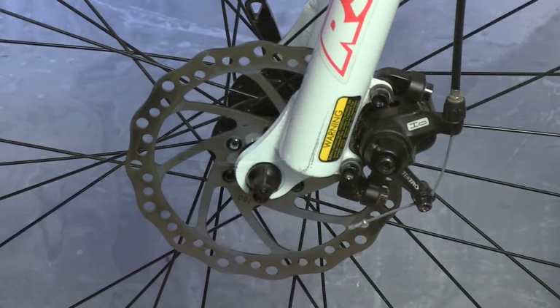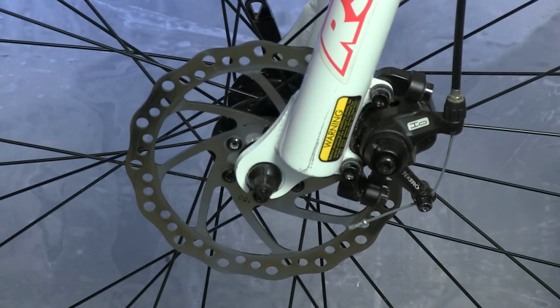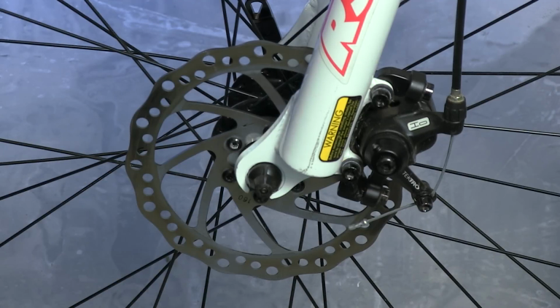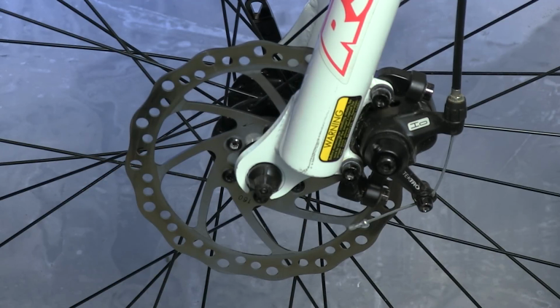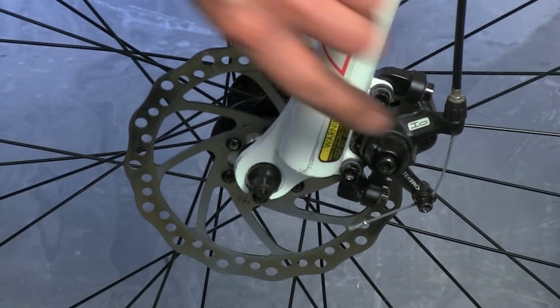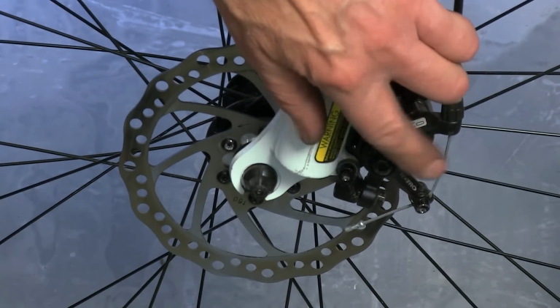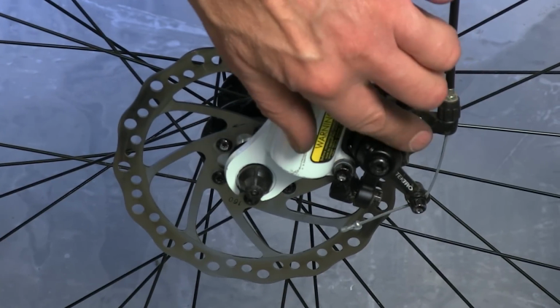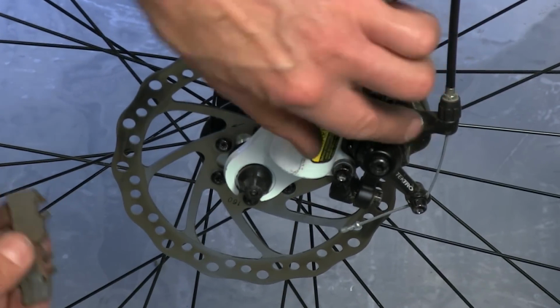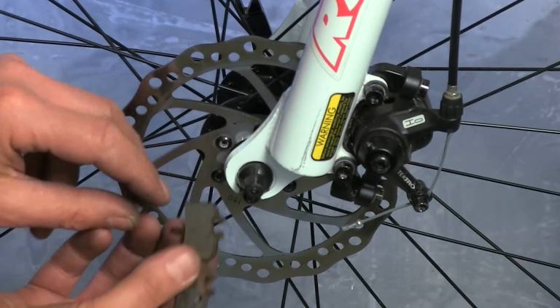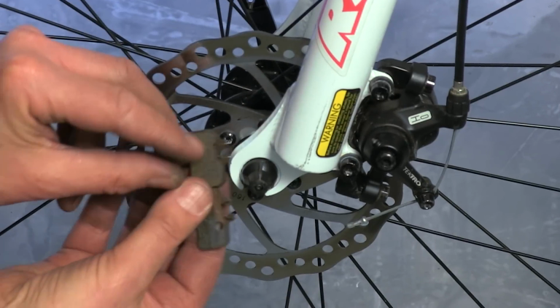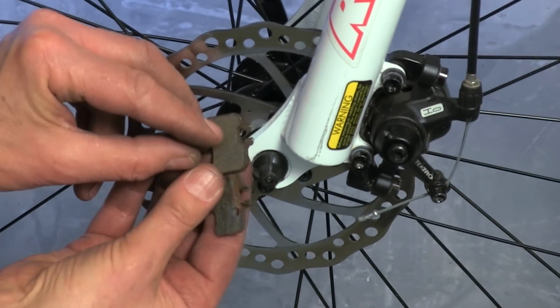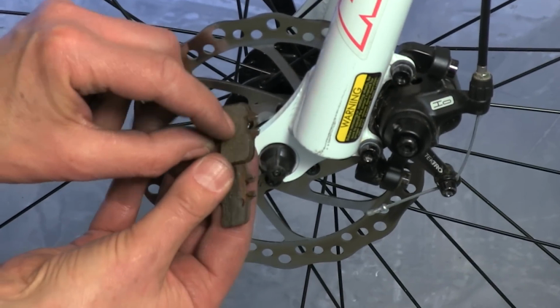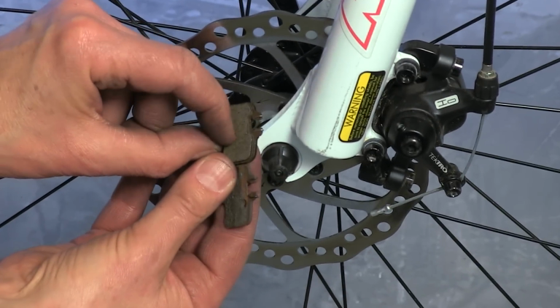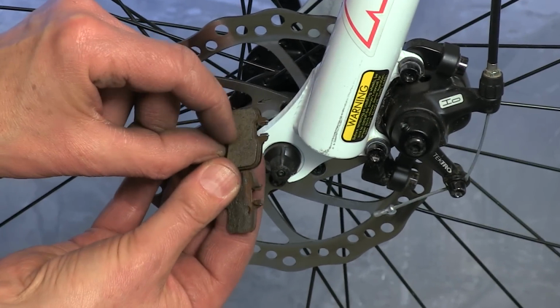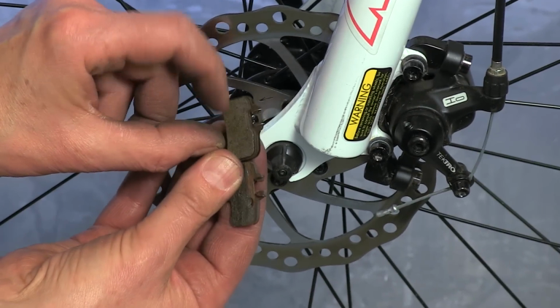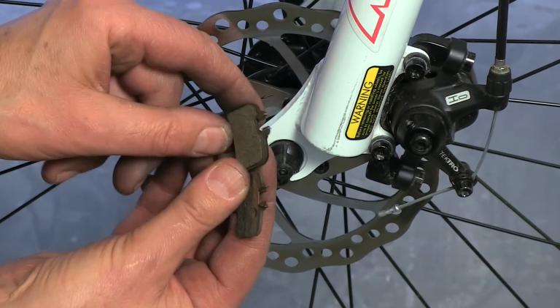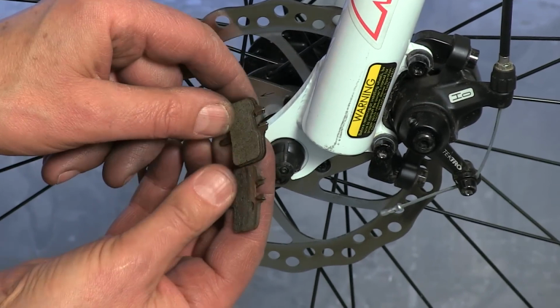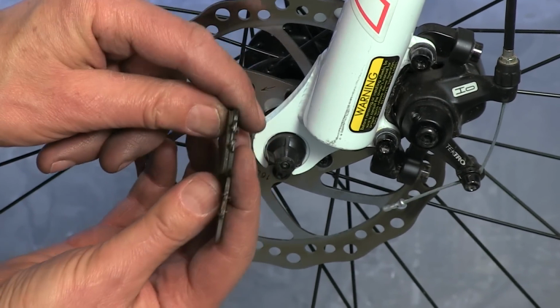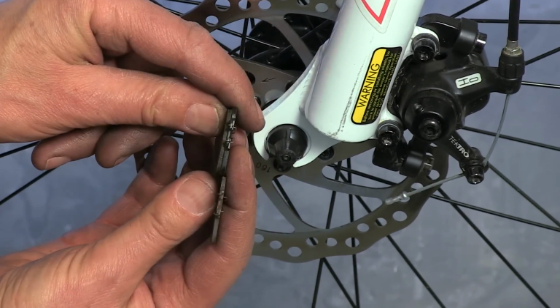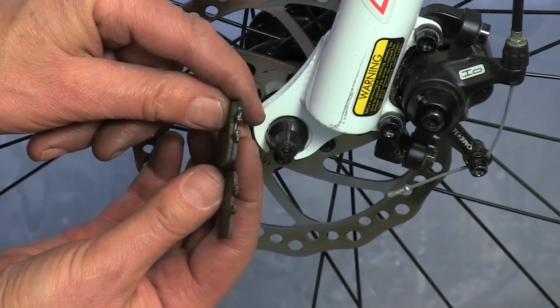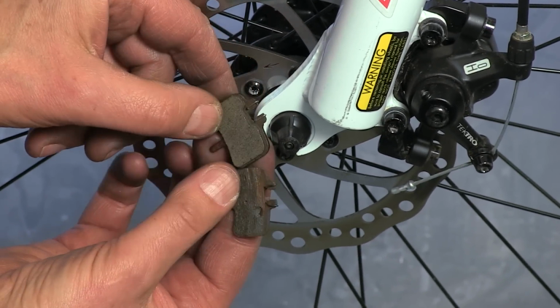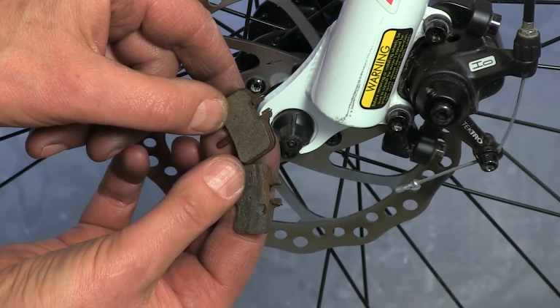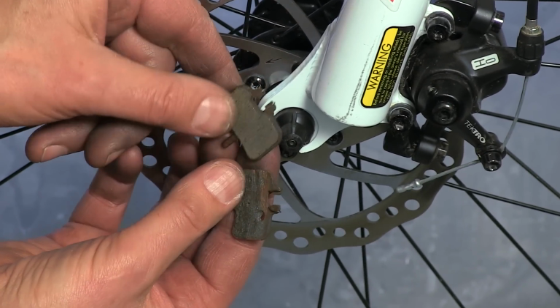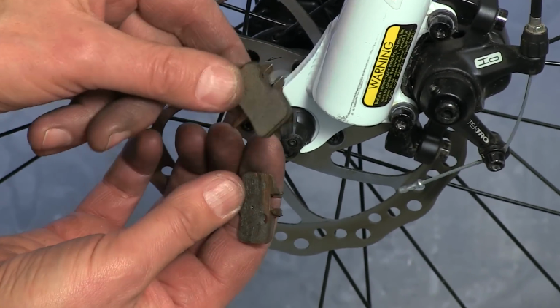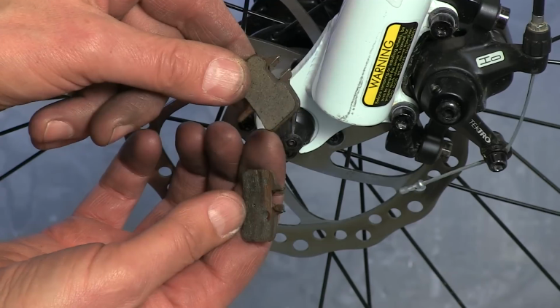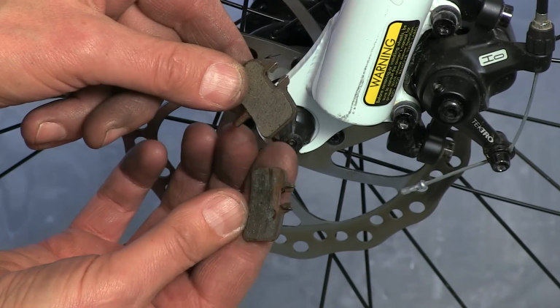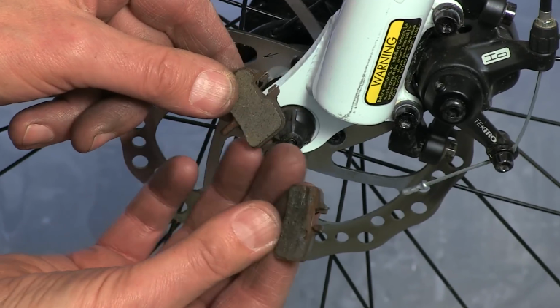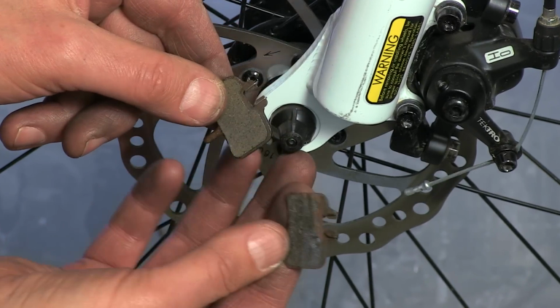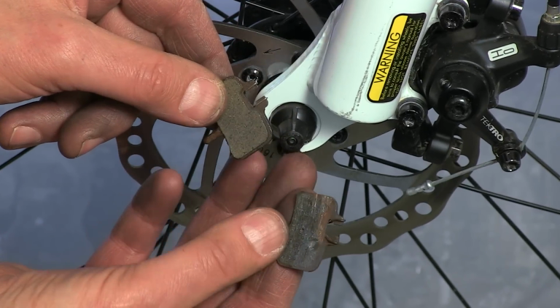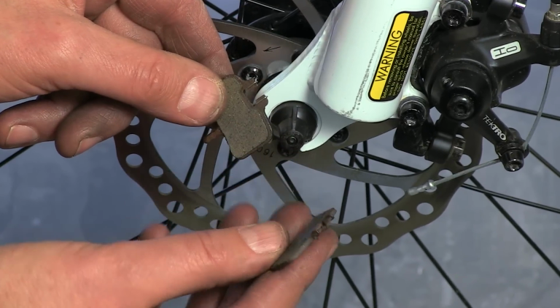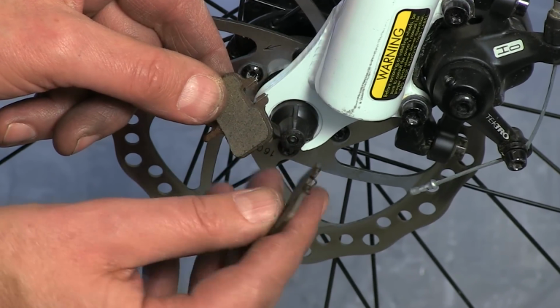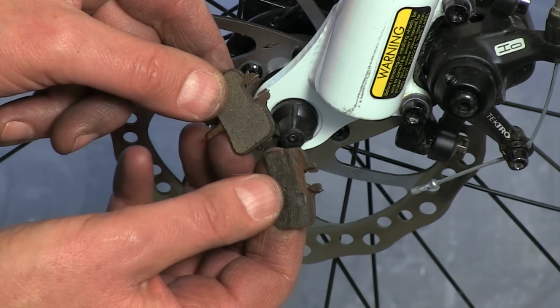Pad material also matters in disc brakes, but disc brake material is always hard — it's the amount of material that matters. This is a new pad, and this is a pad that's had just too much fun.